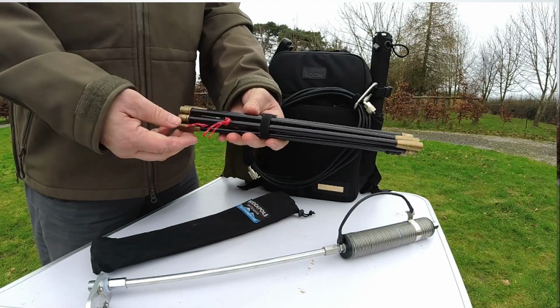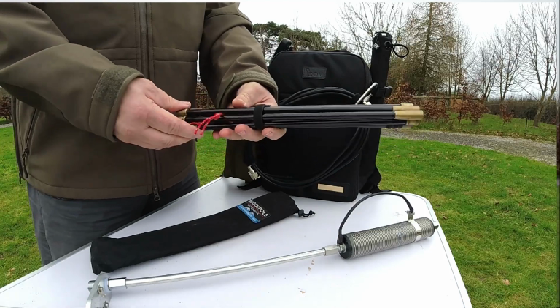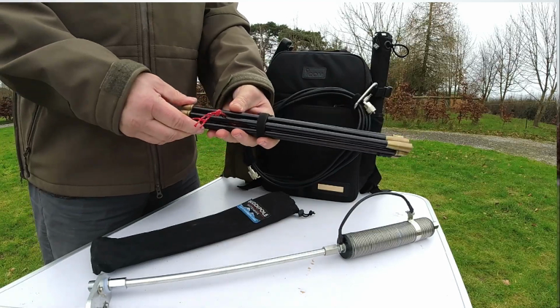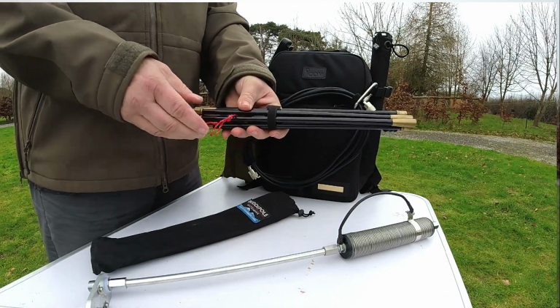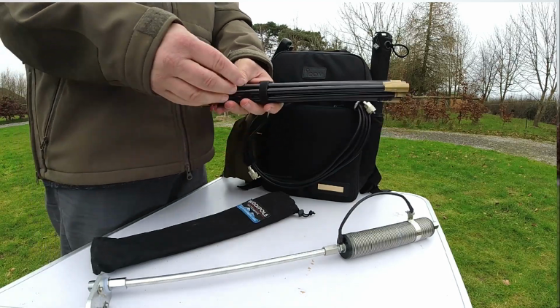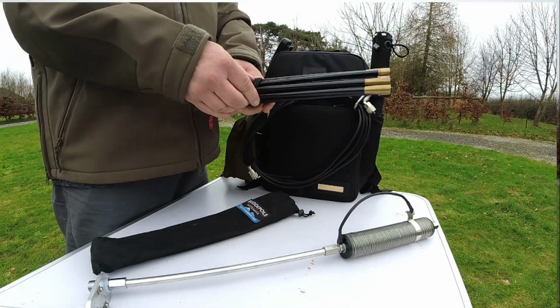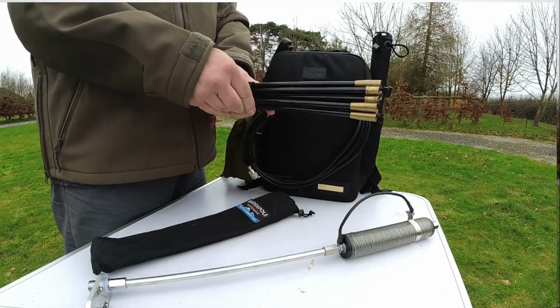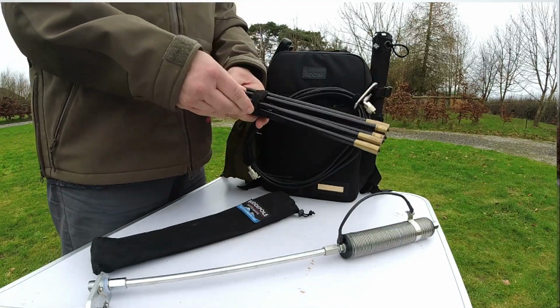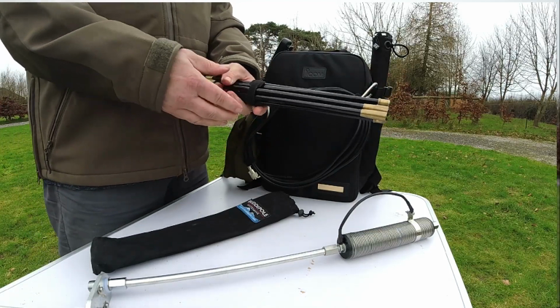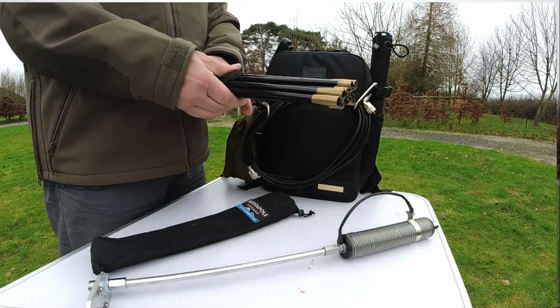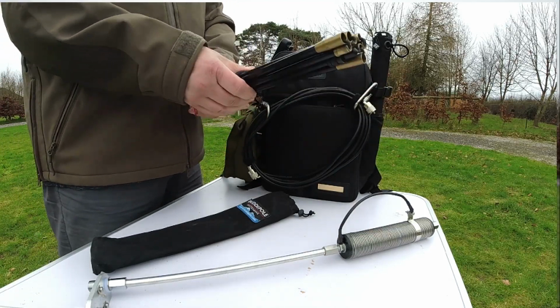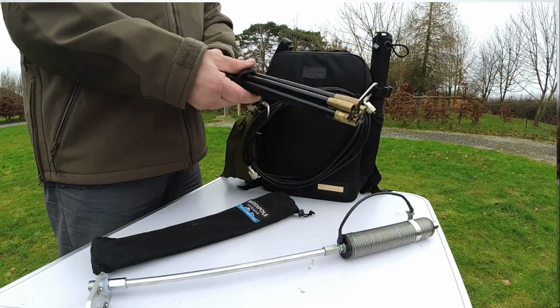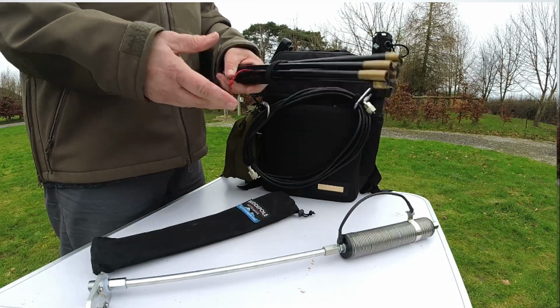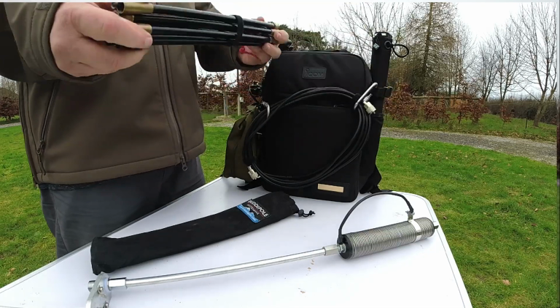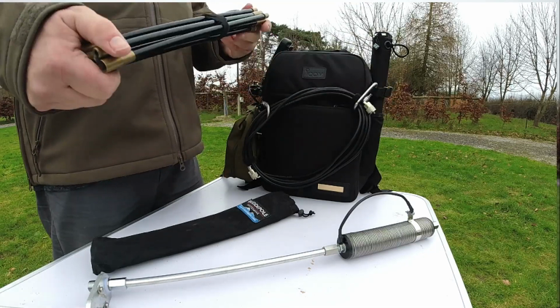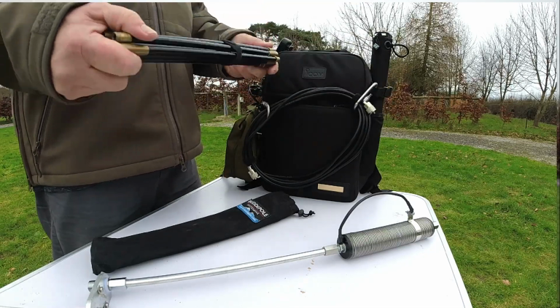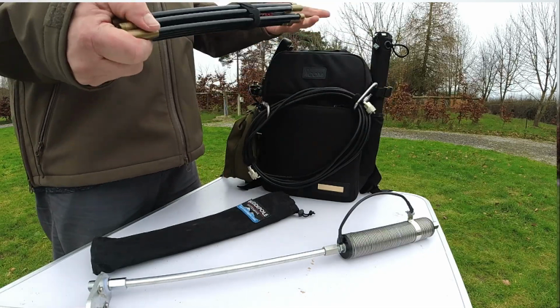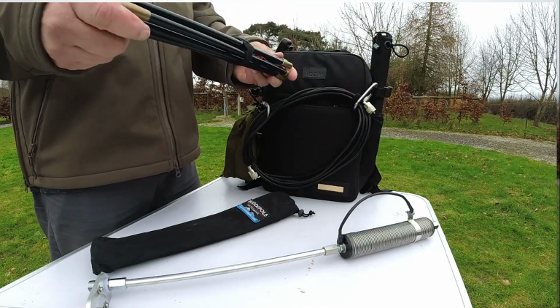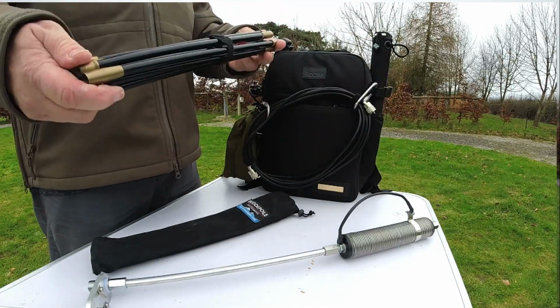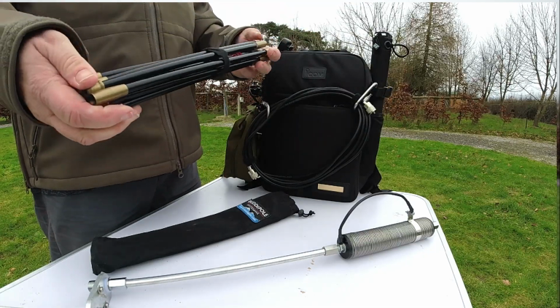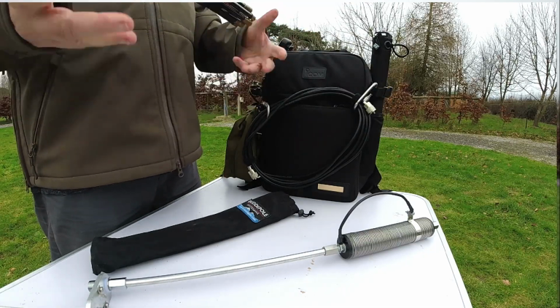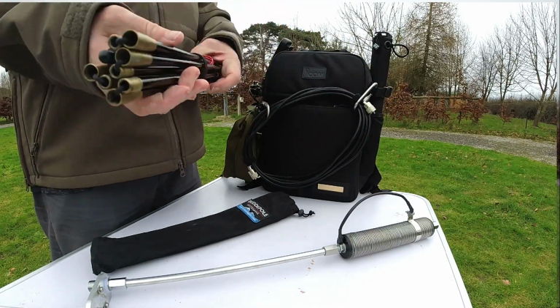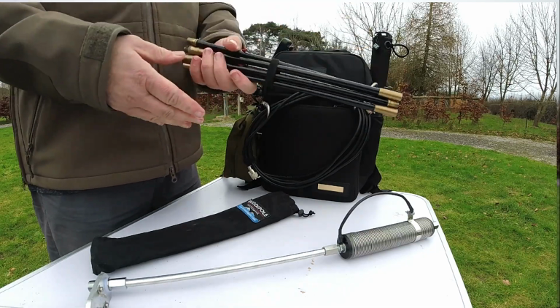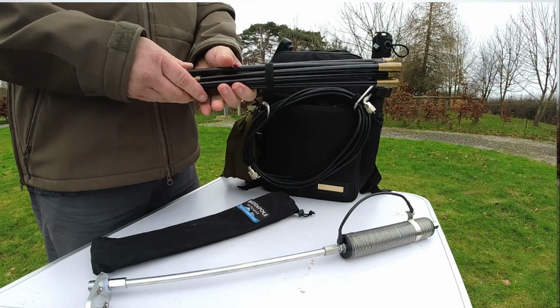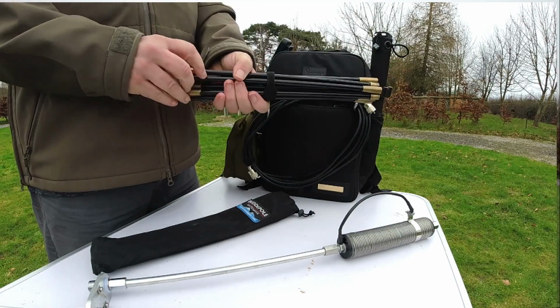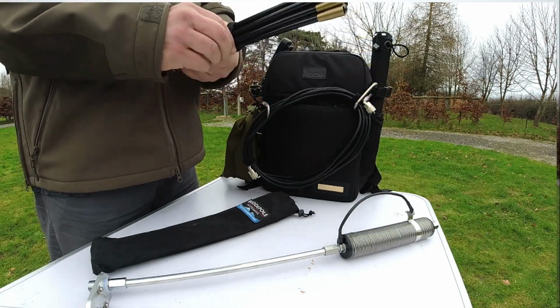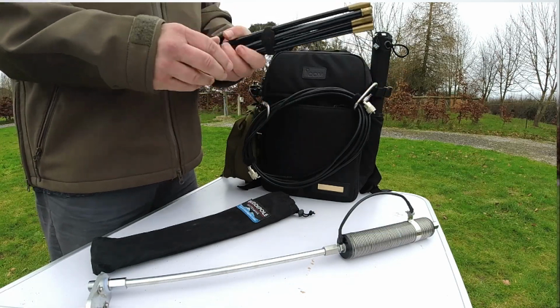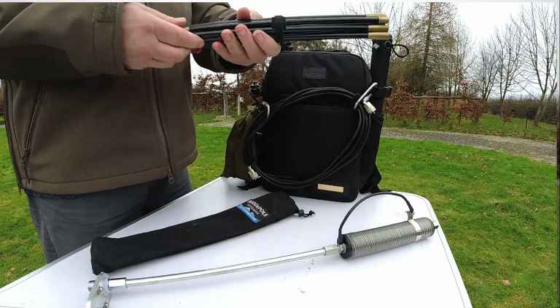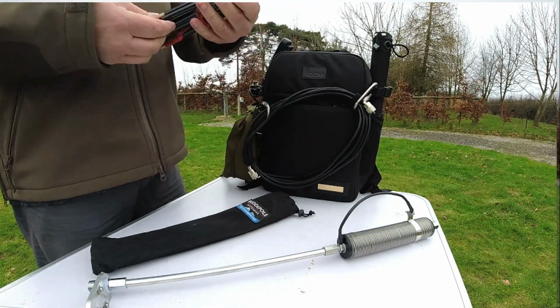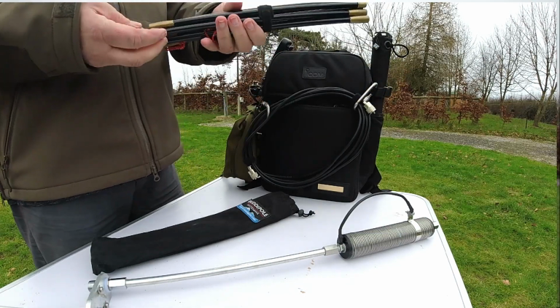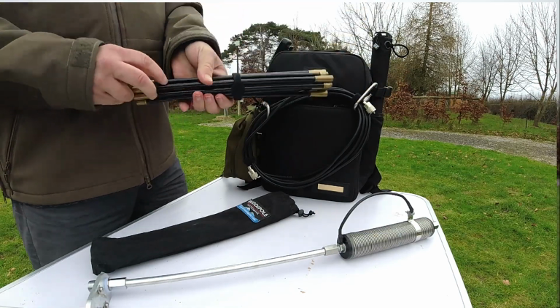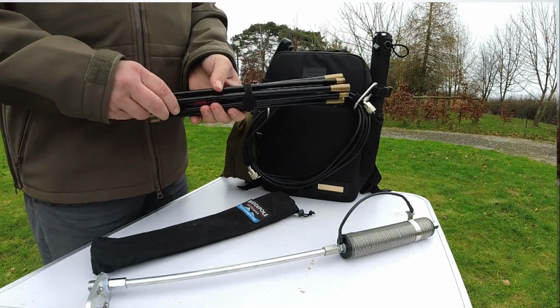The last part of the vertical I use is the Buddipole mini shock cord whip. This one's nice and light — it's designed for portable operations and ease of carry, so it will just fit on the side of the pack there quite easily. It folds up really small; I'm not going to unfold it until I actually put it on.